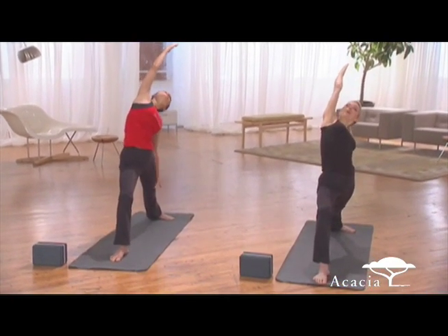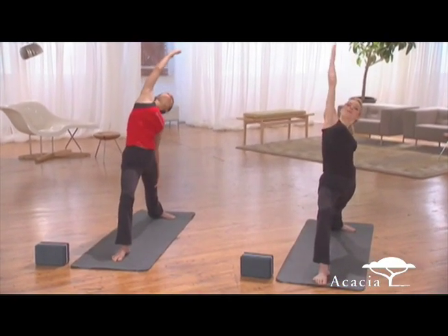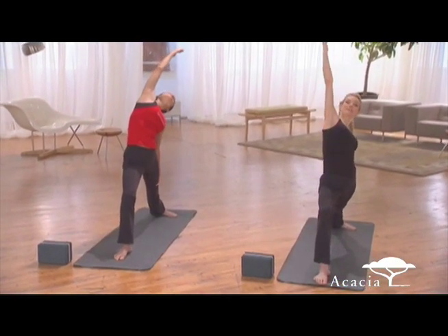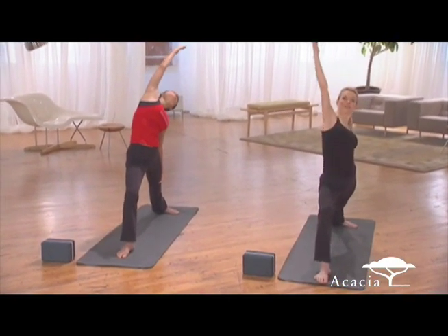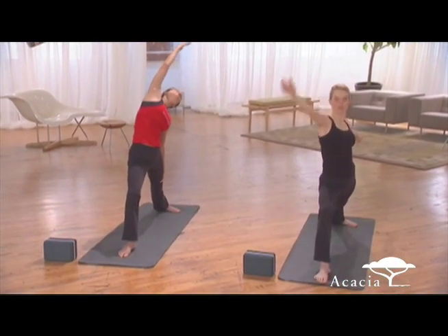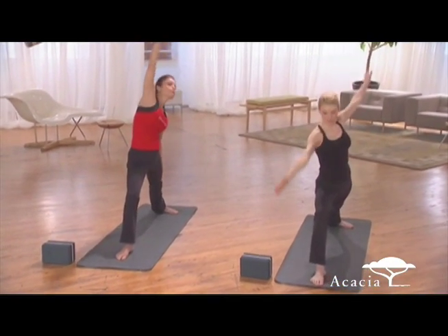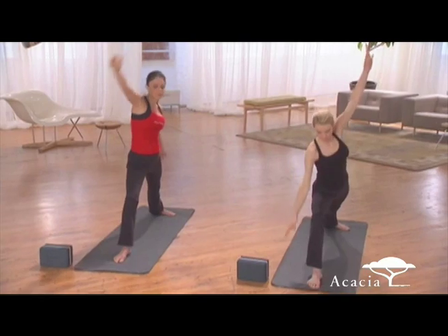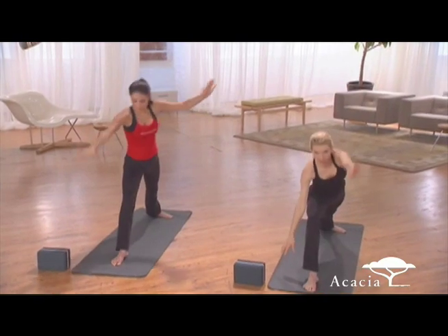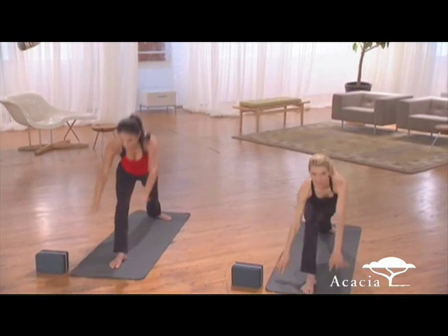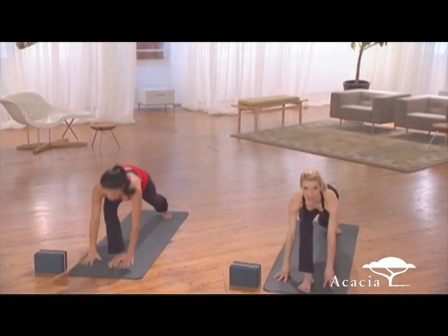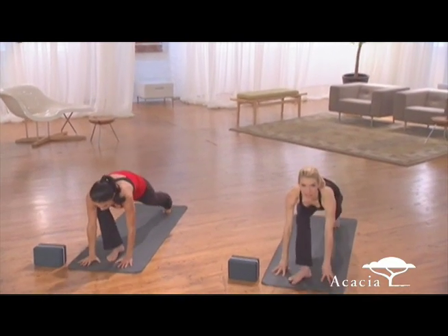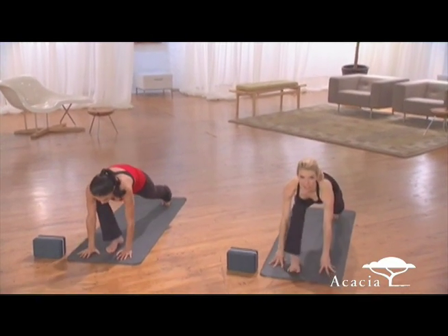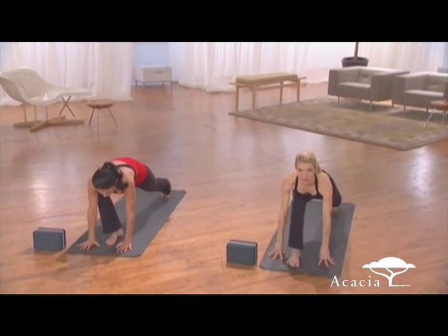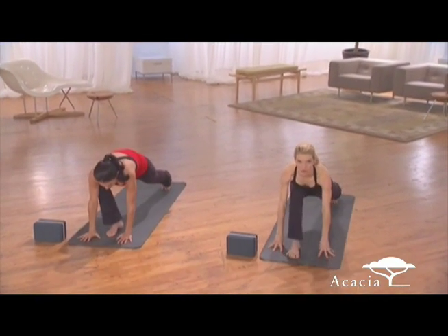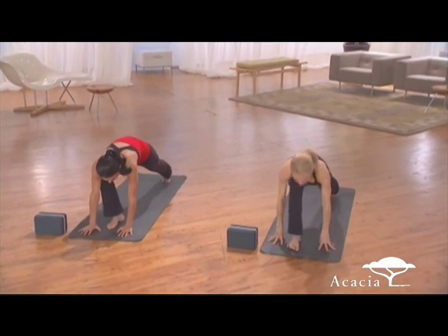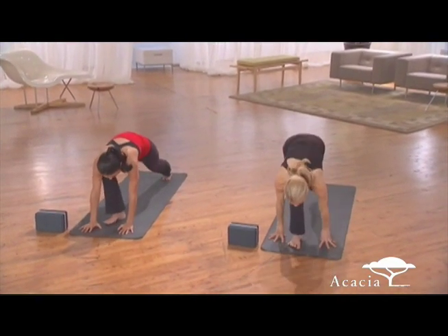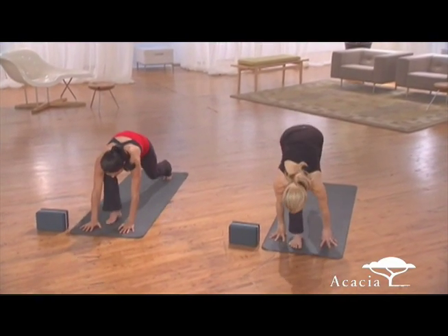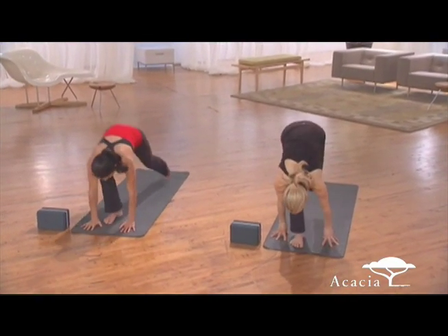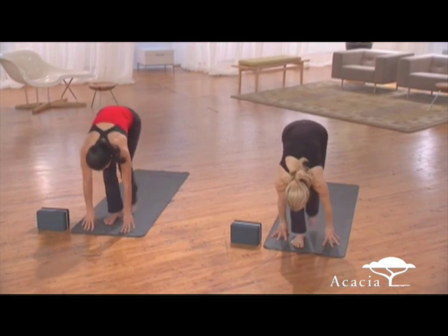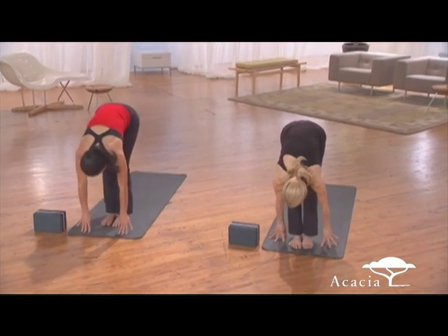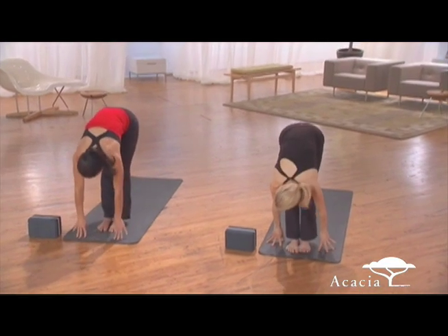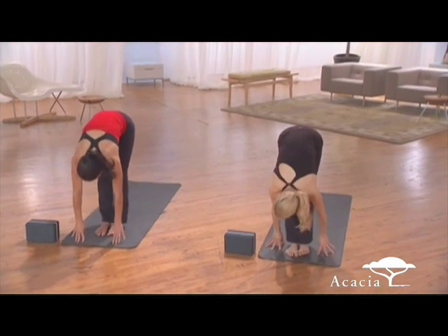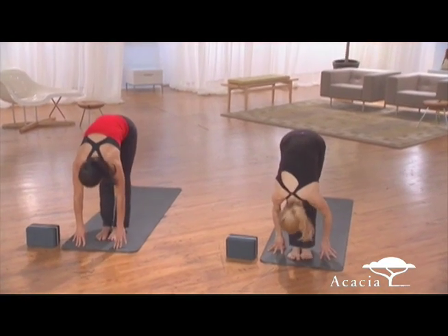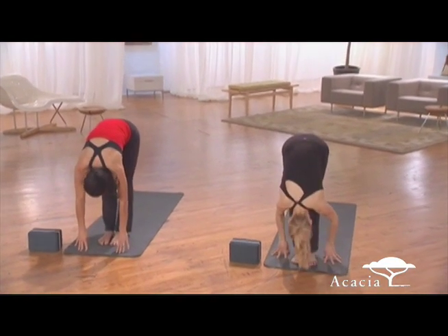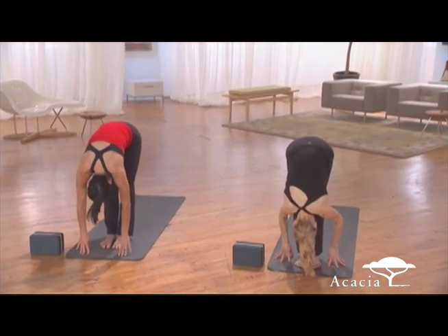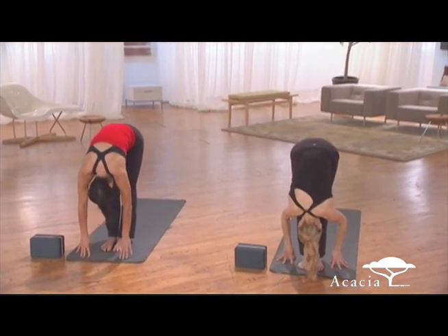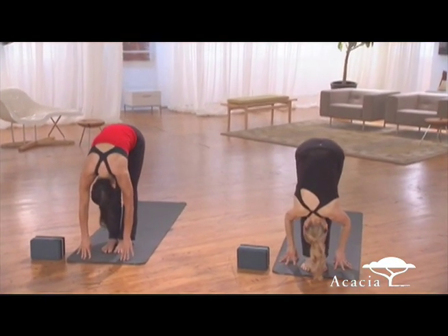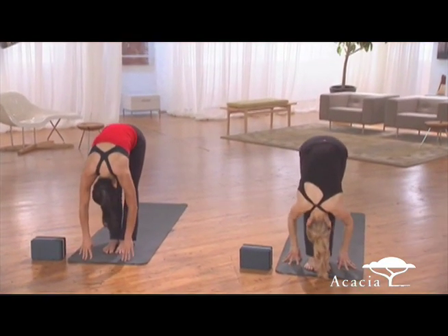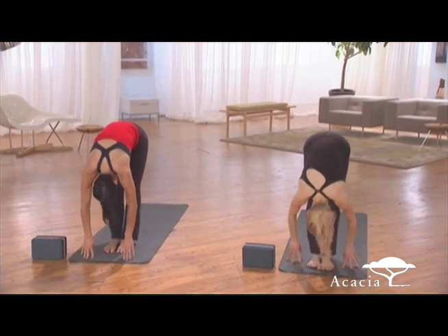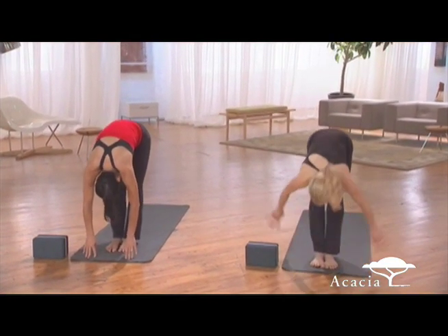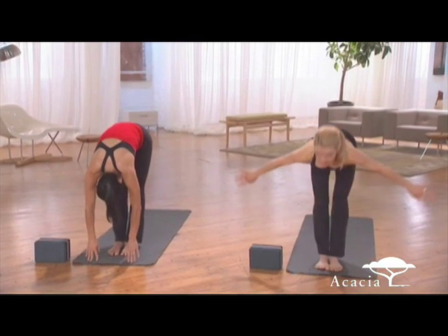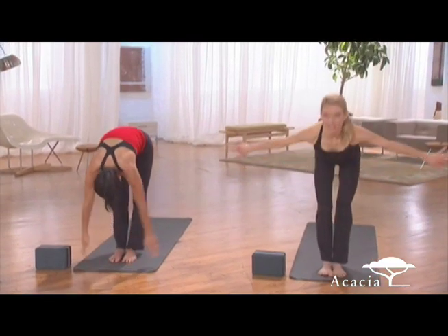Now we cartwheel the hands to the front foot. Your back heel turns up, and we actually step forward, not back. So take your back foot forward — that's abdominals right there, just hopping all the way up. Fold. Inhale. Swan dive to stand.